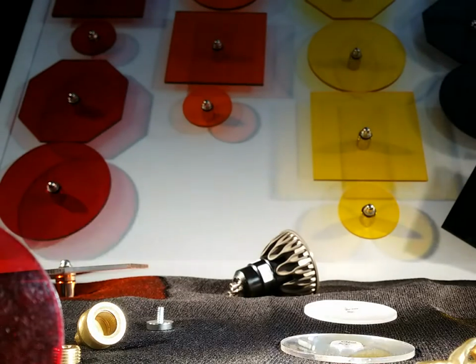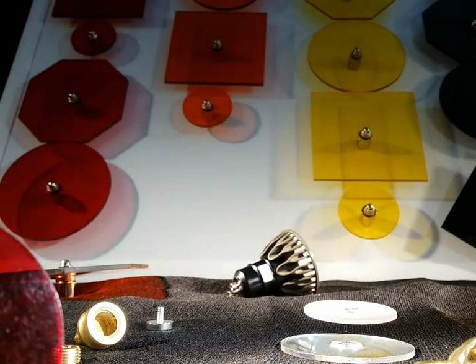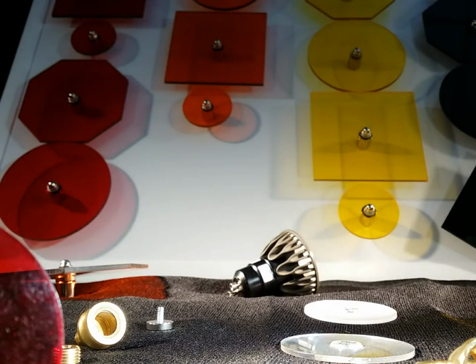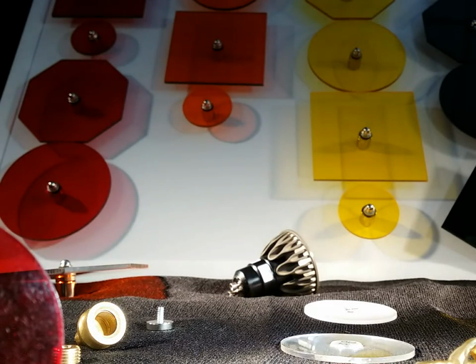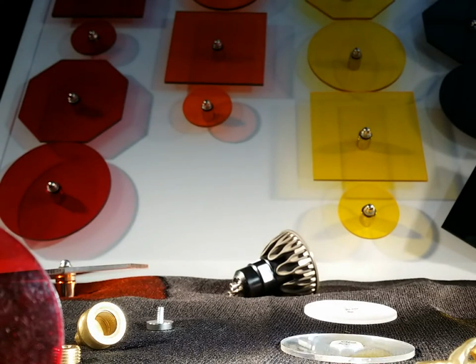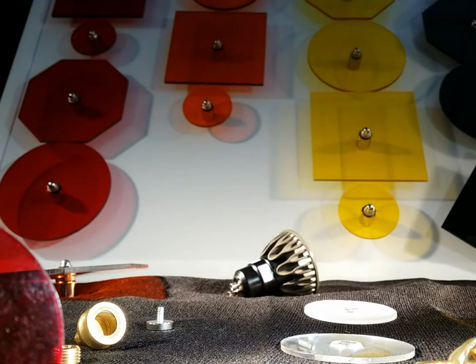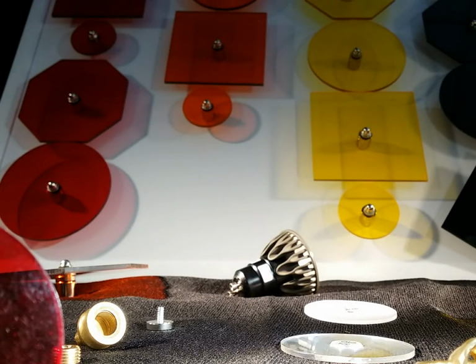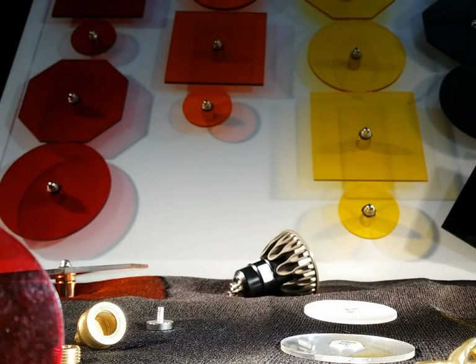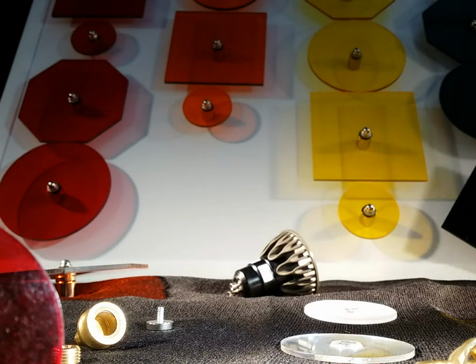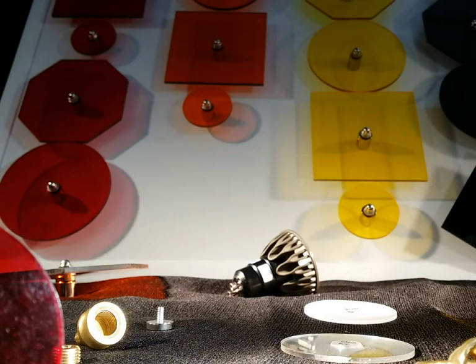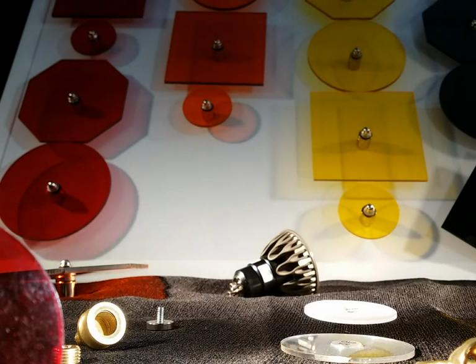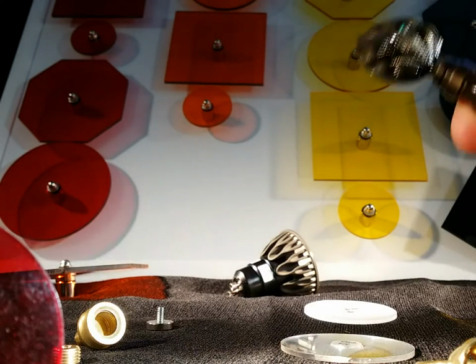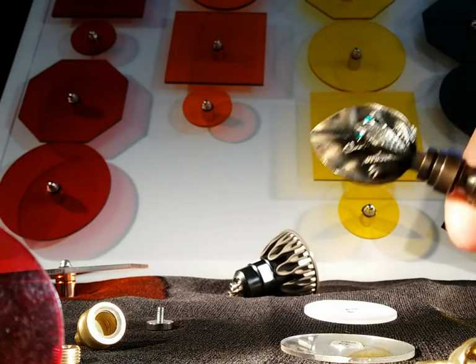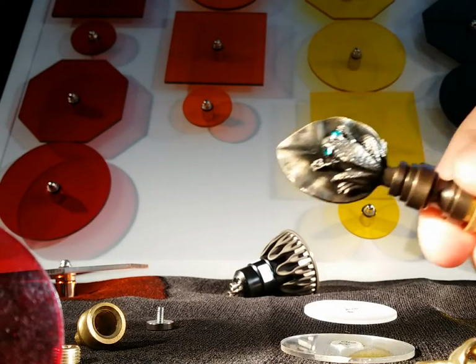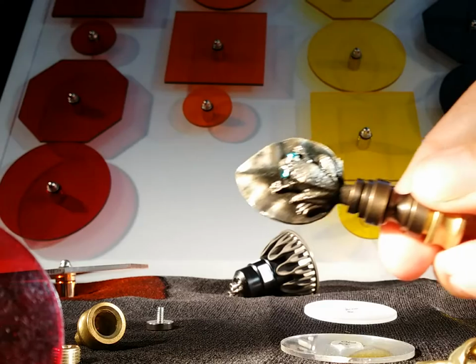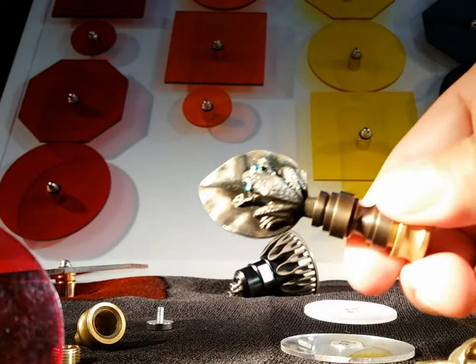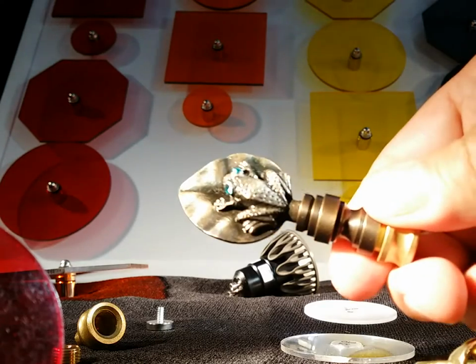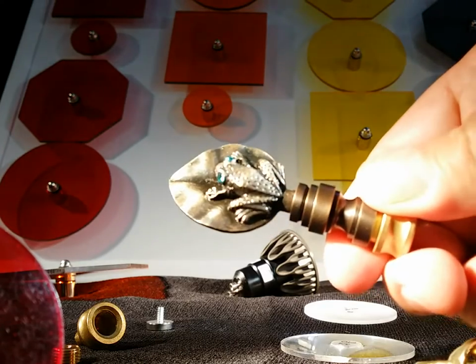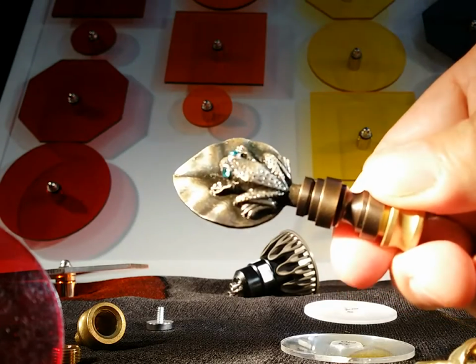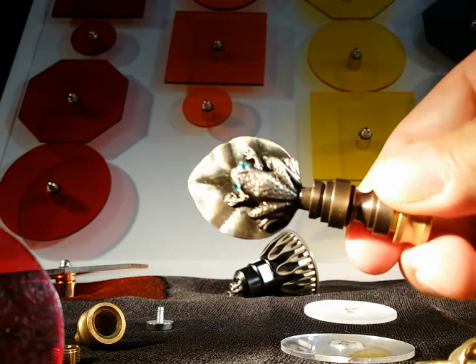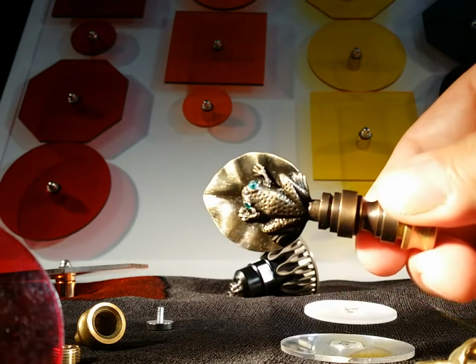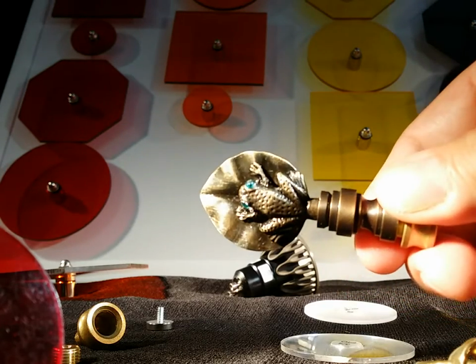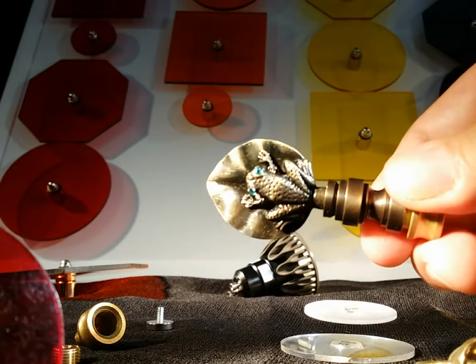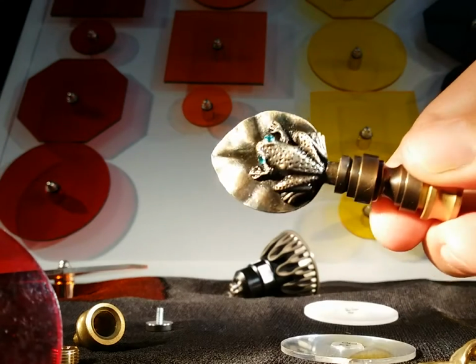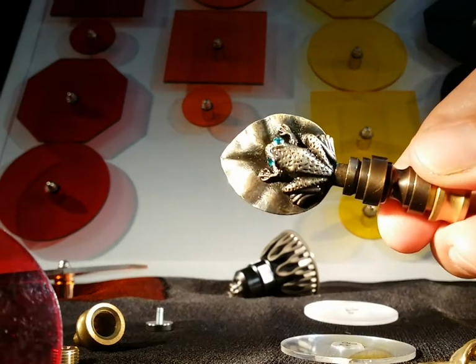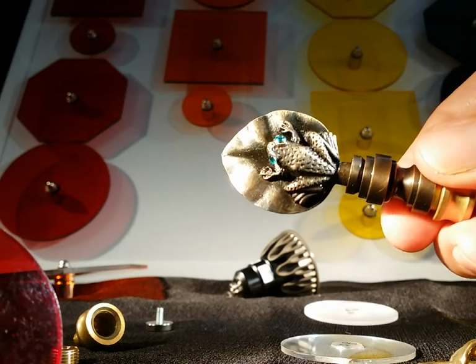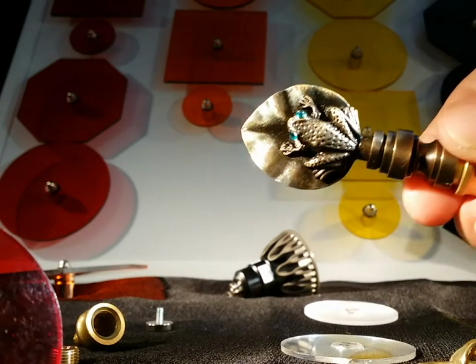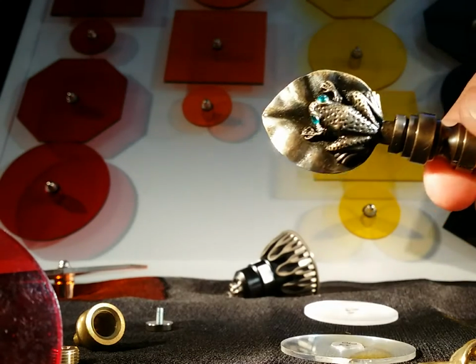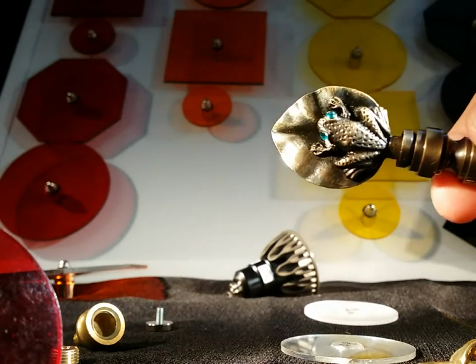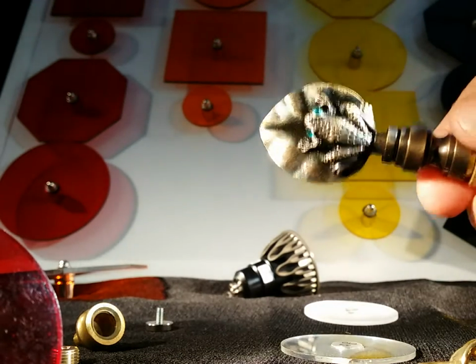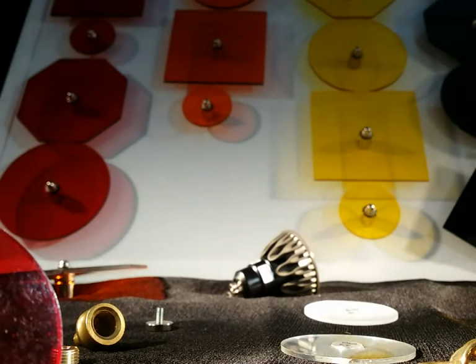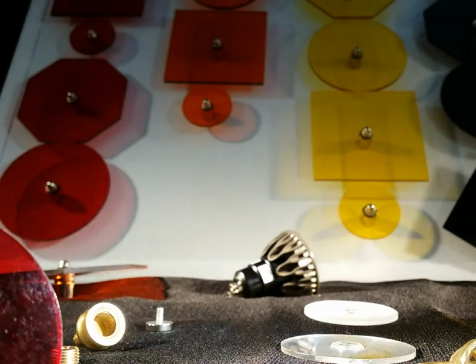People sometimes spend a fortune on finials, and sometimes they just buy a piece of plastic that acts as a nut.